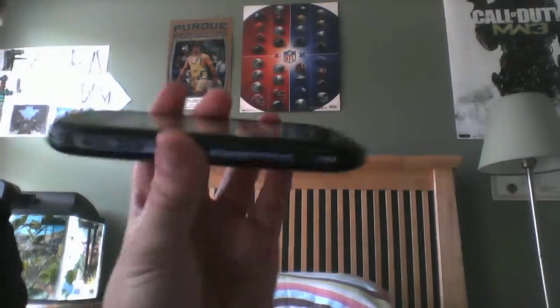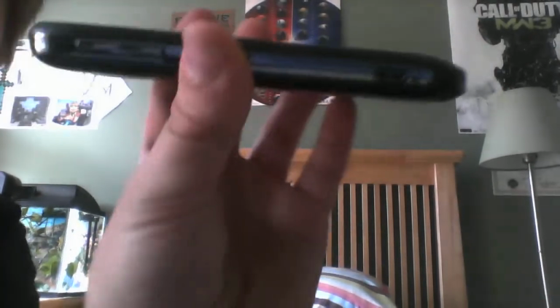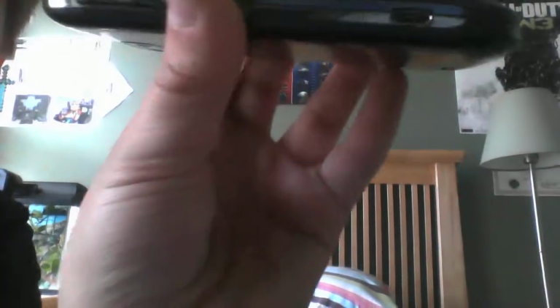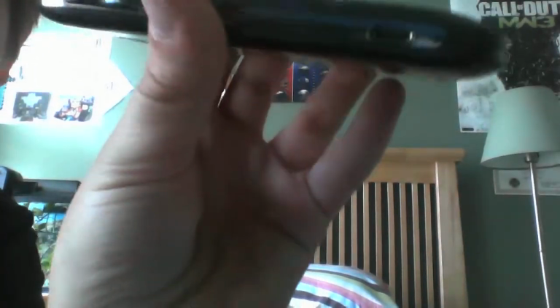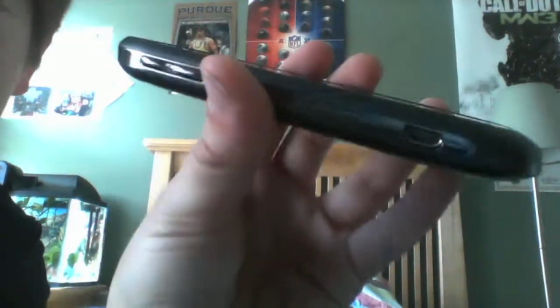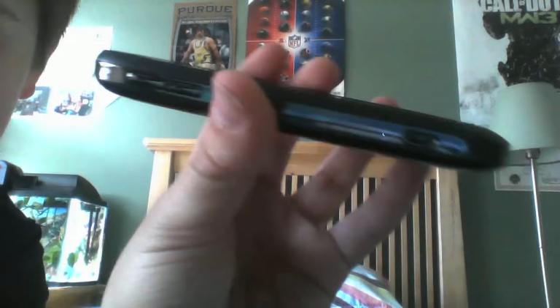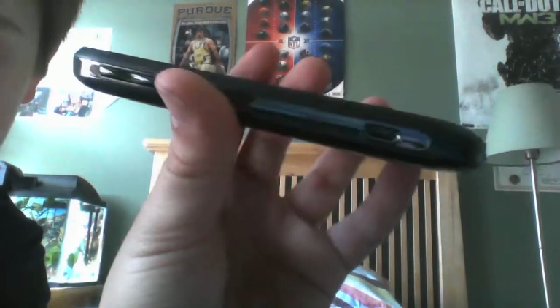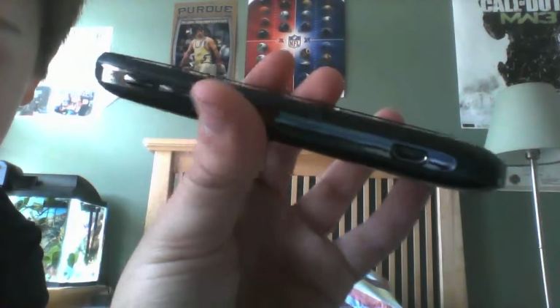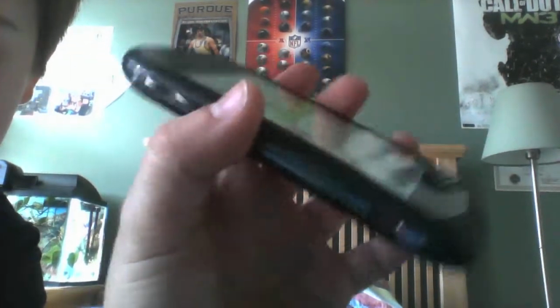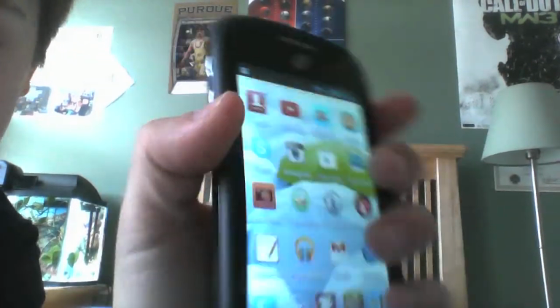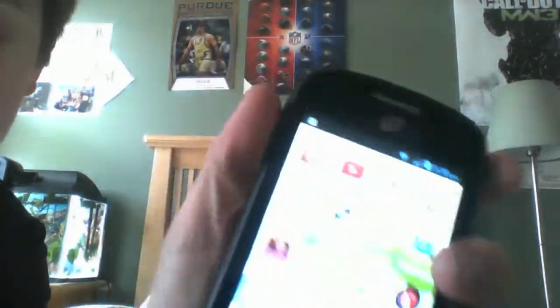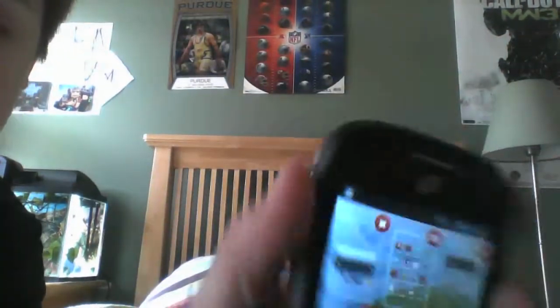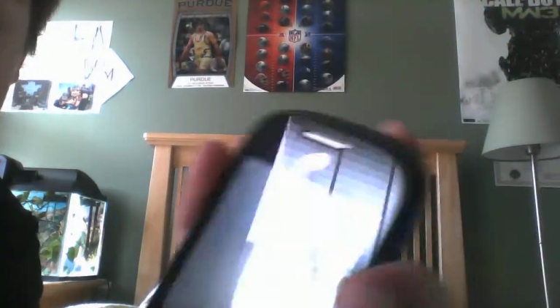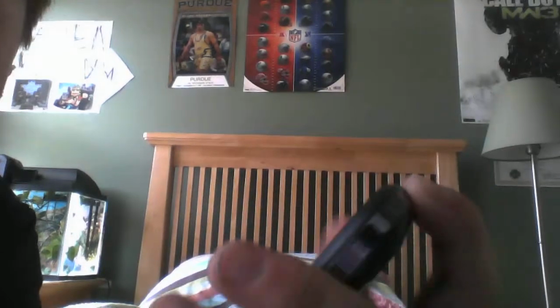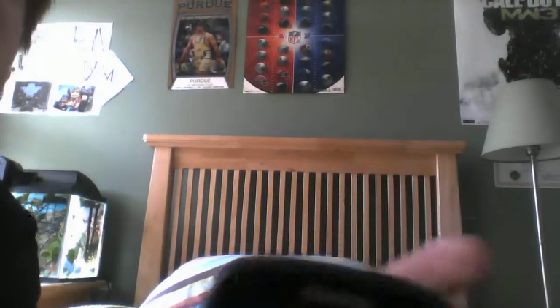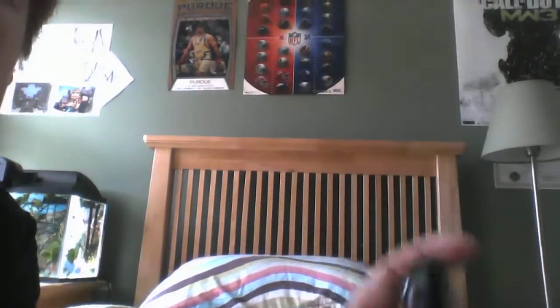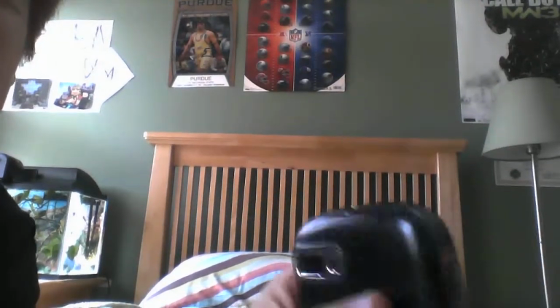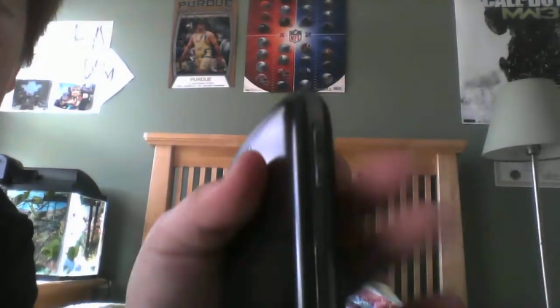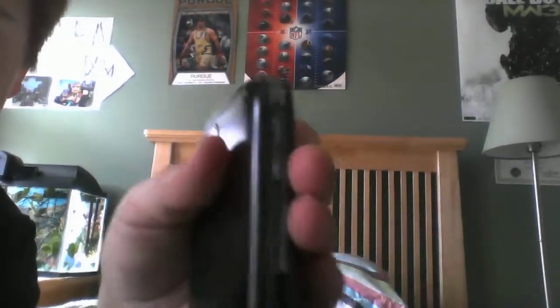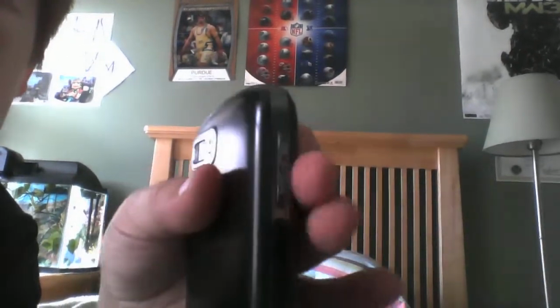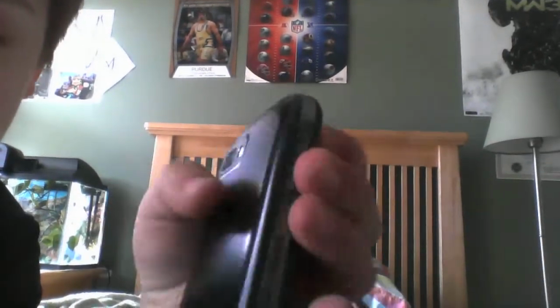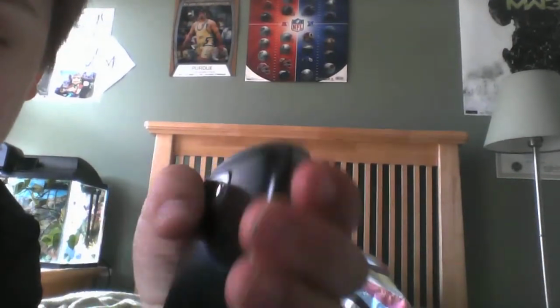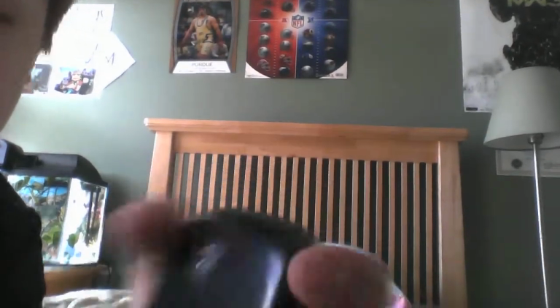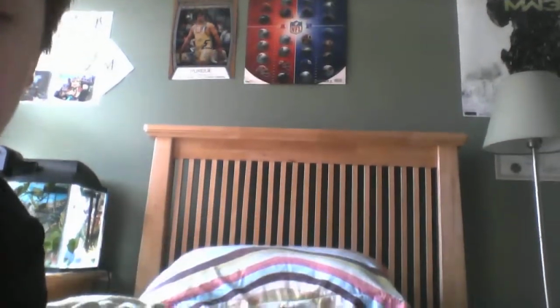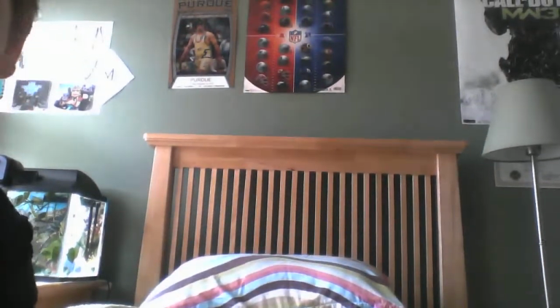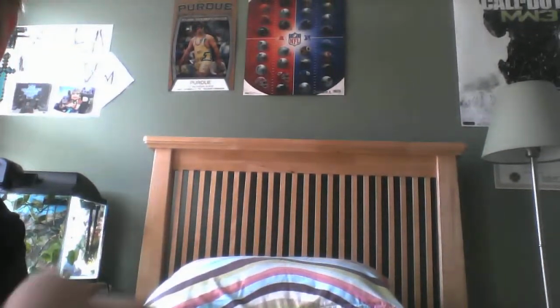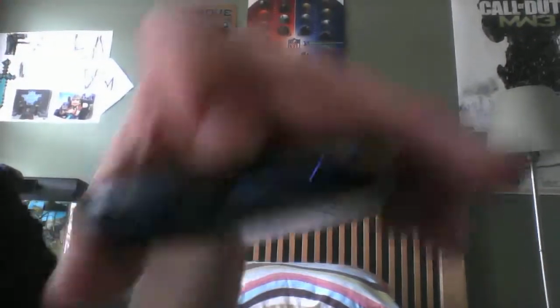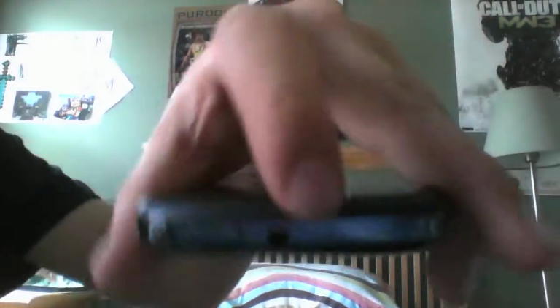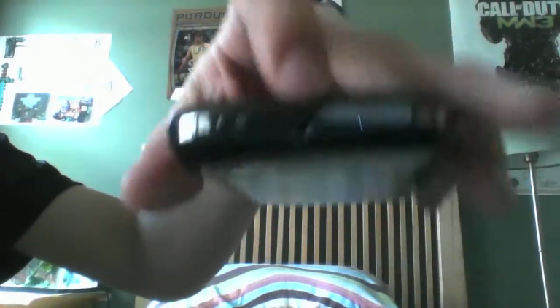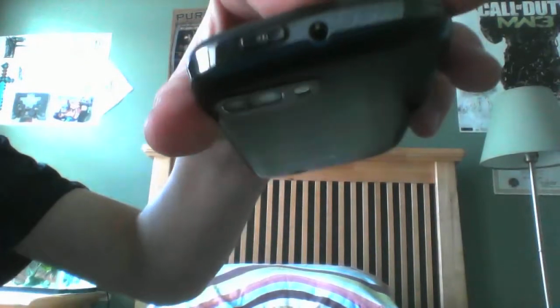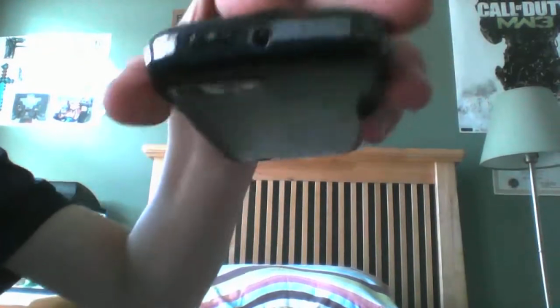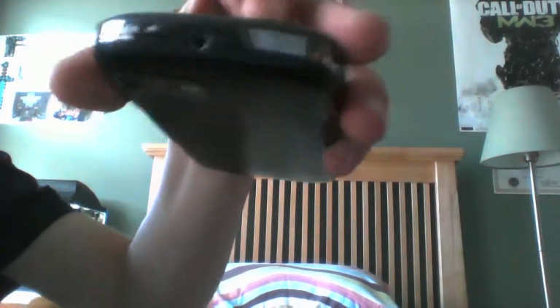Takes micro USB like all the others. Here we have the volume and the headphone jack's on top right there.